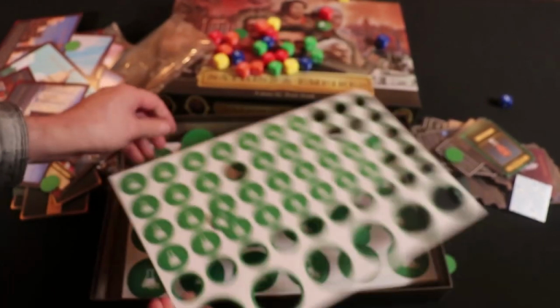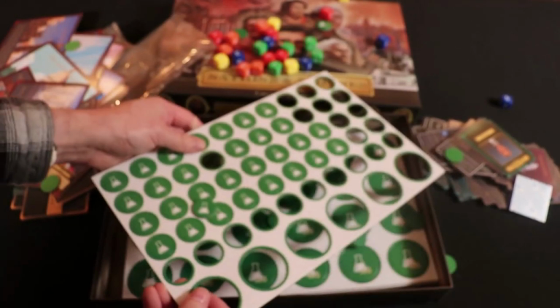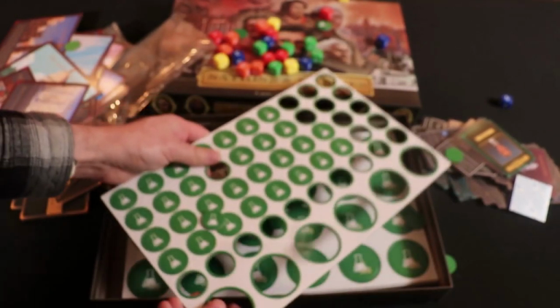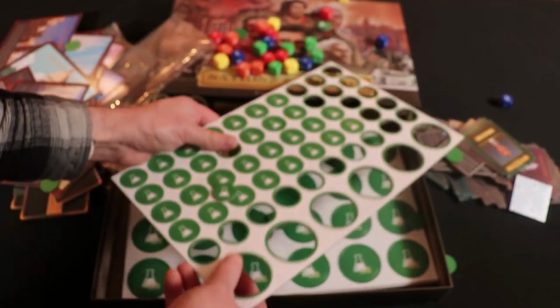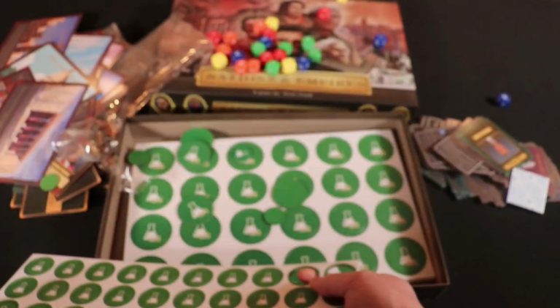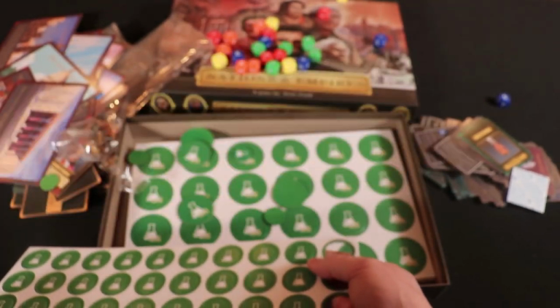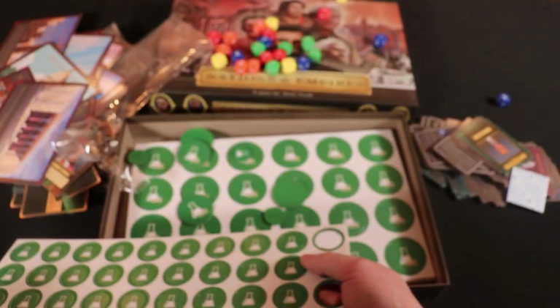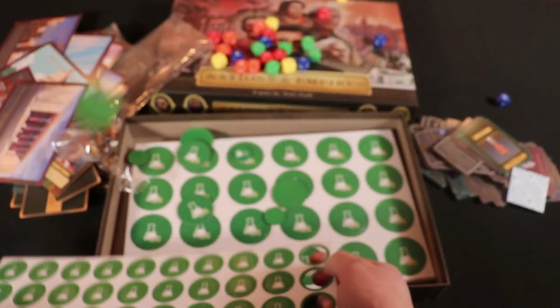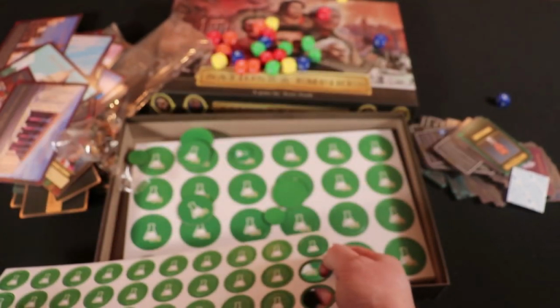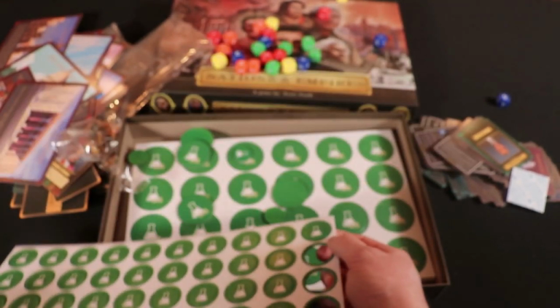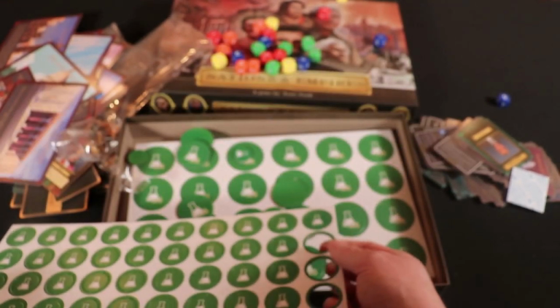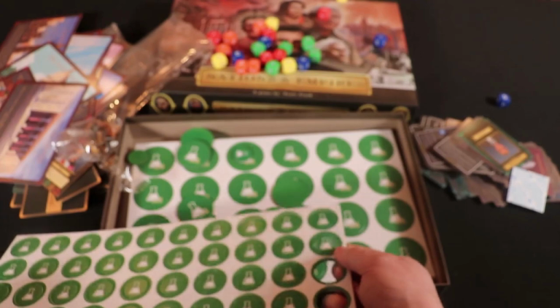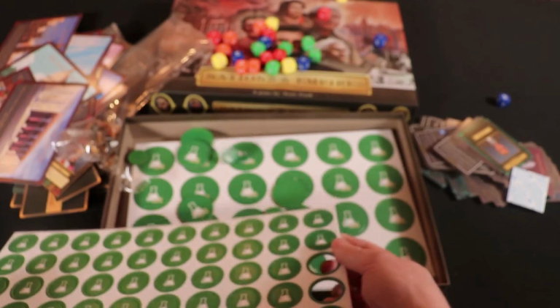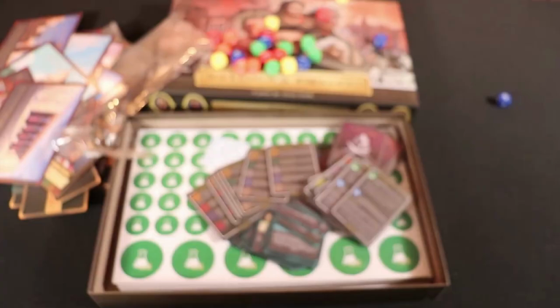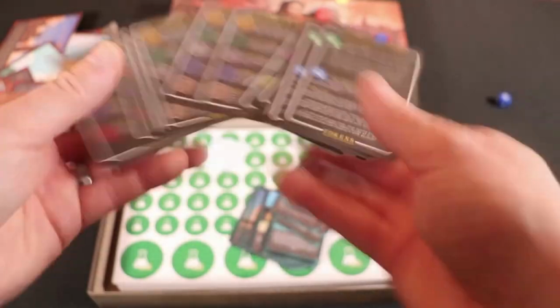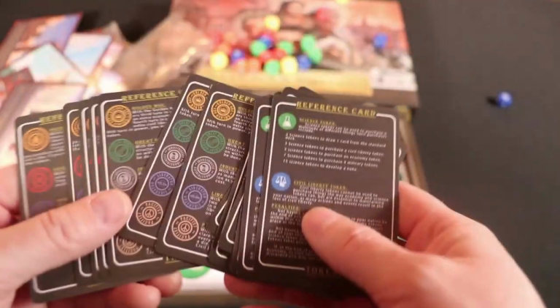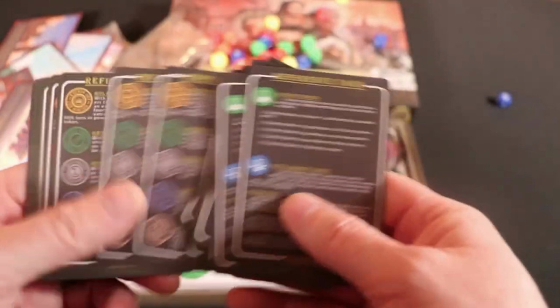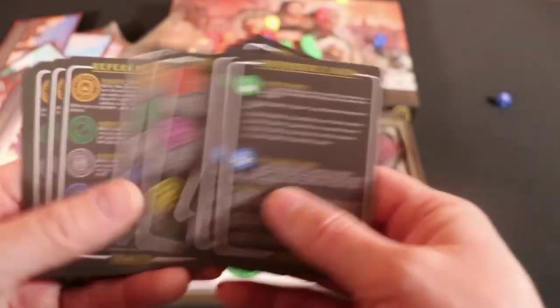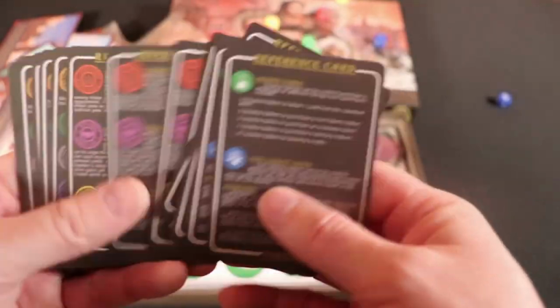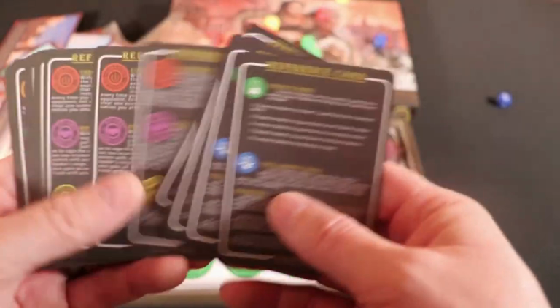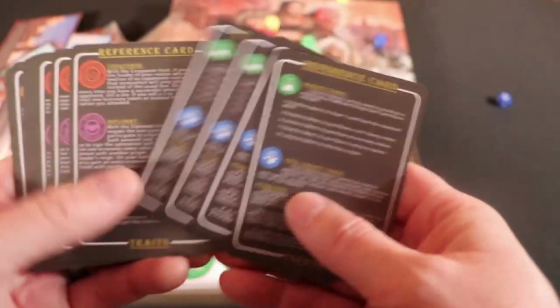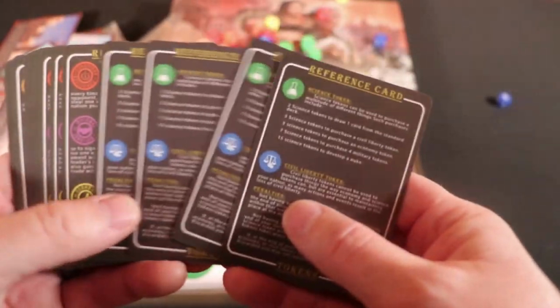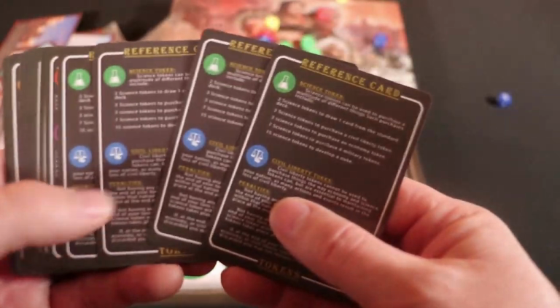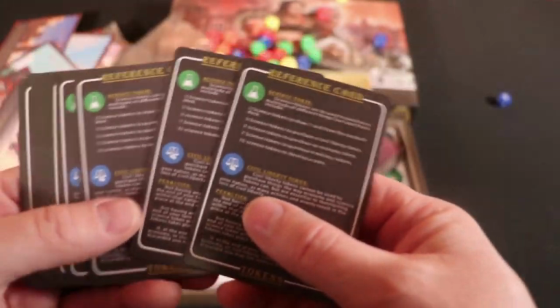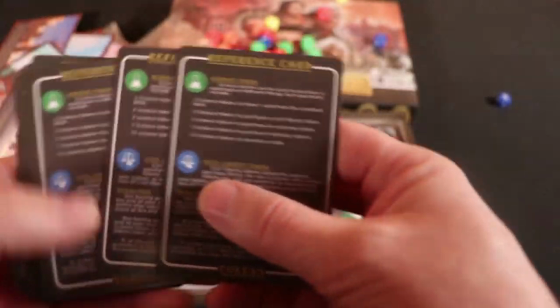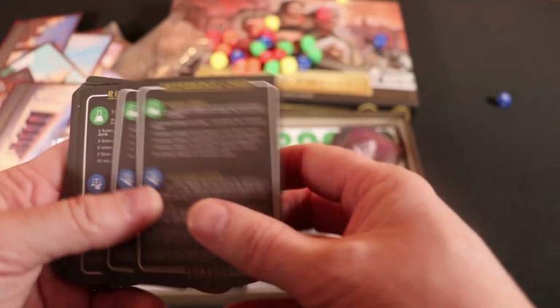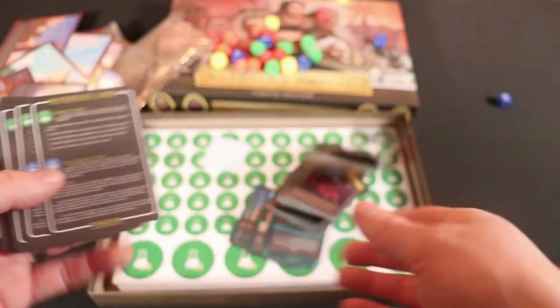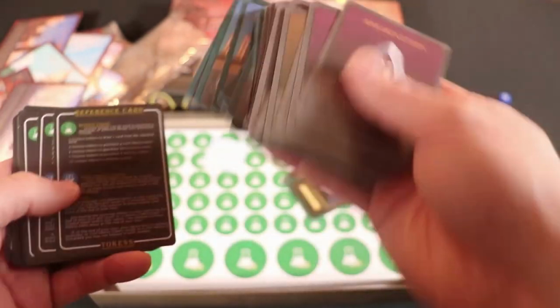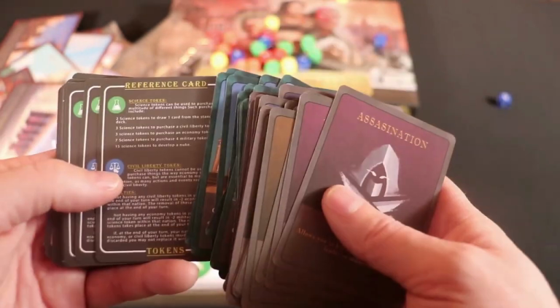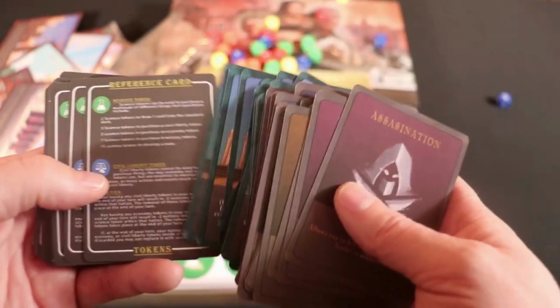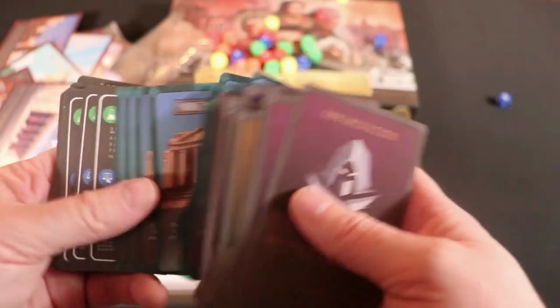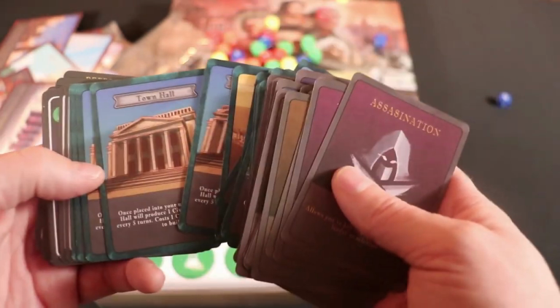To store your game, it's best if you return all of the counters back to the punch outs. You'll need all the reference cards in the game — the font is tiny, but they're absolutely necessary.